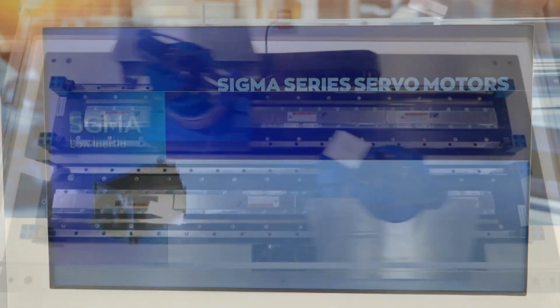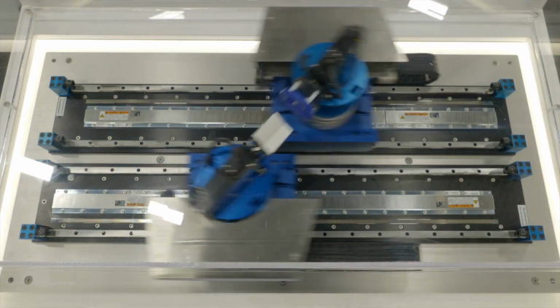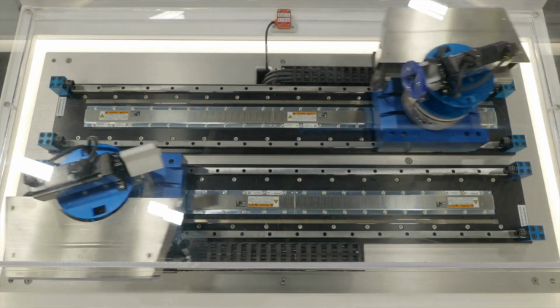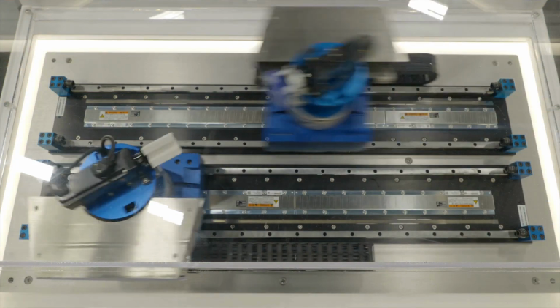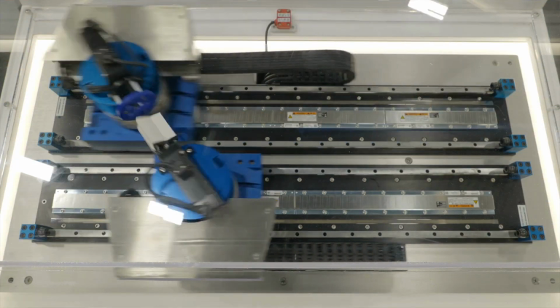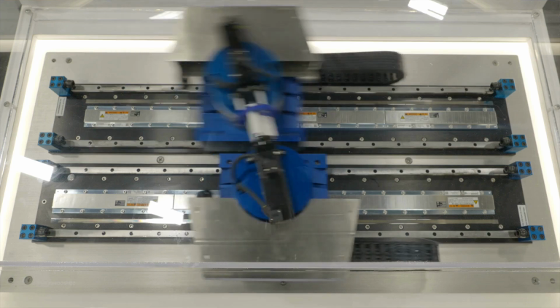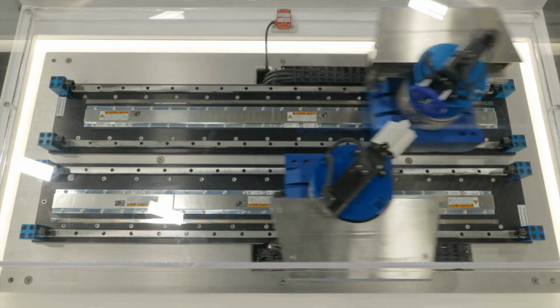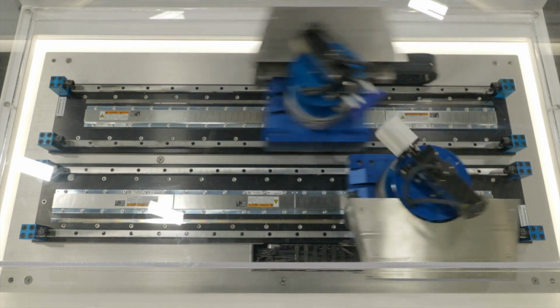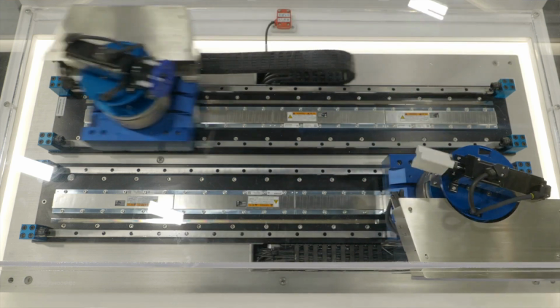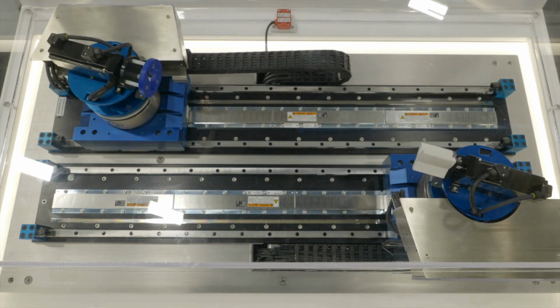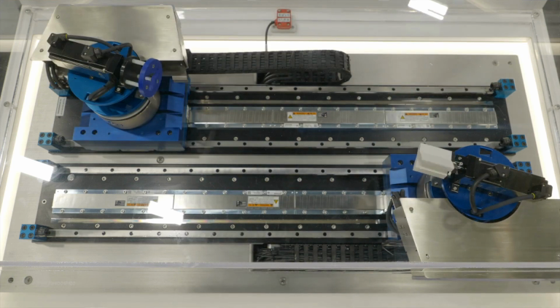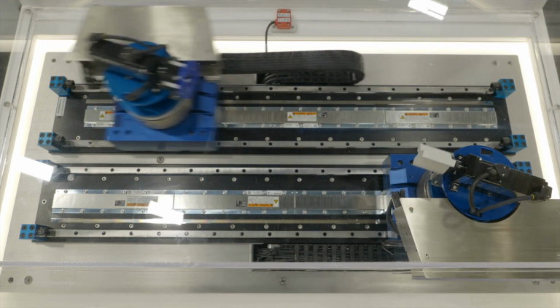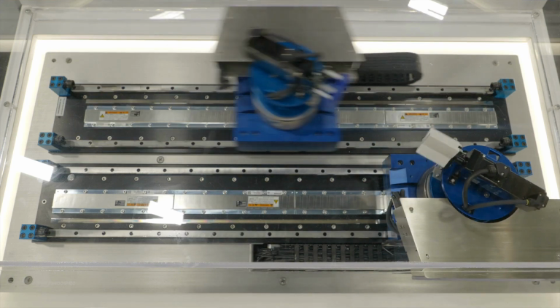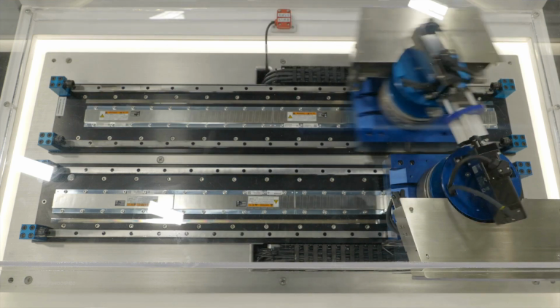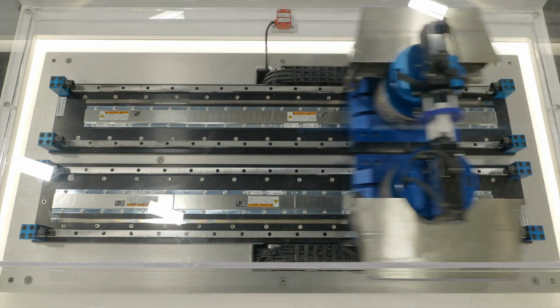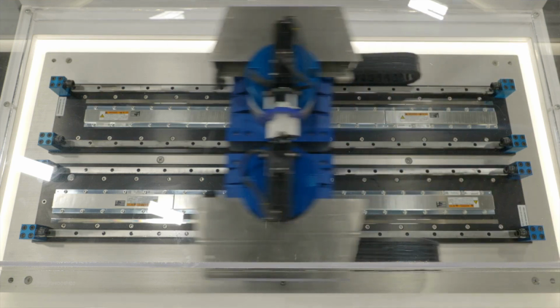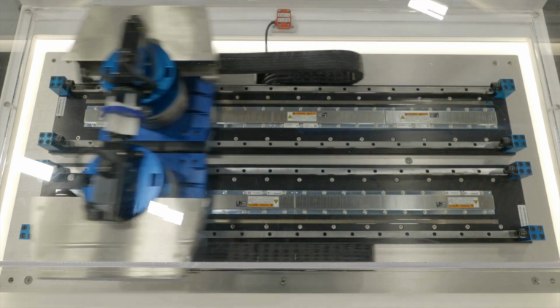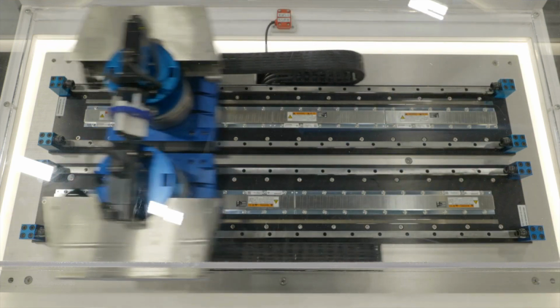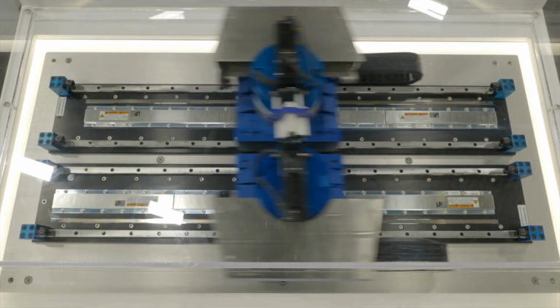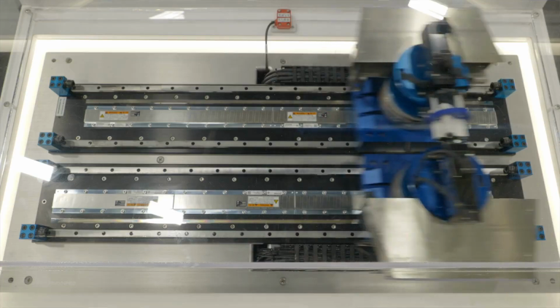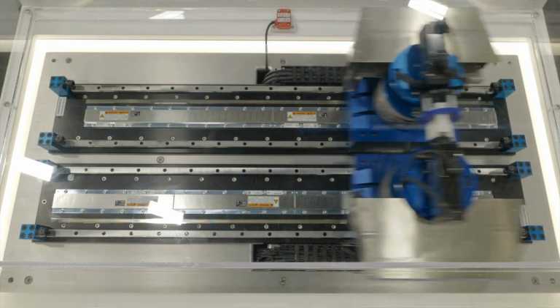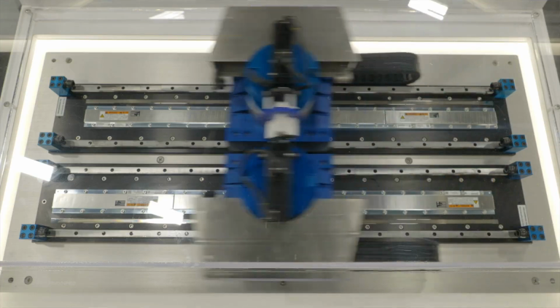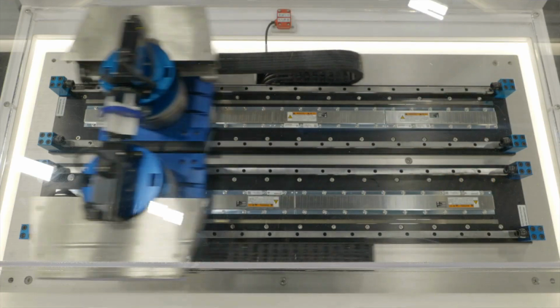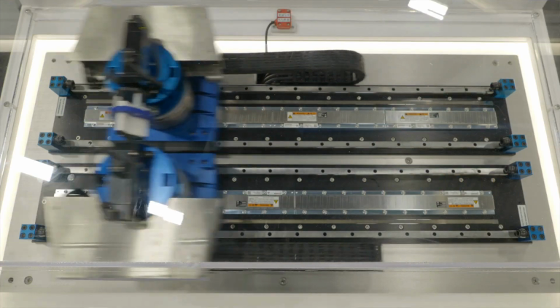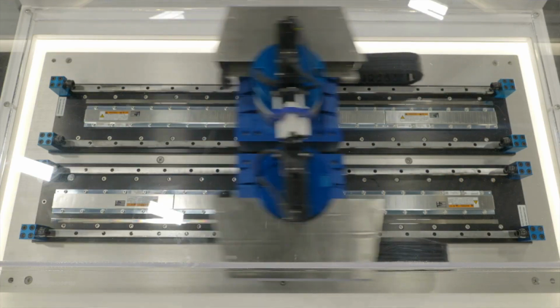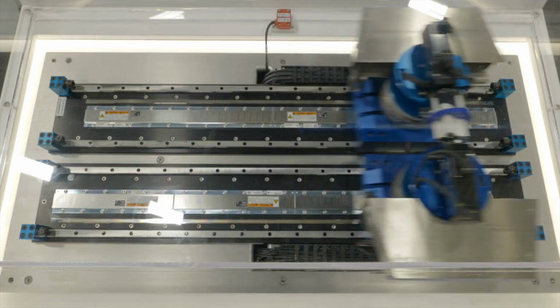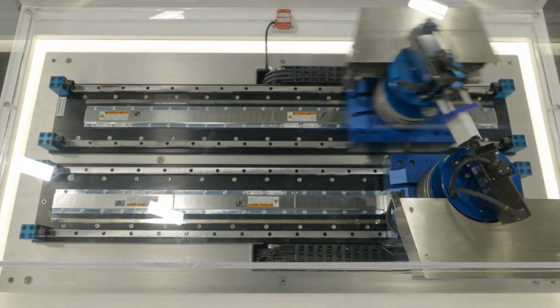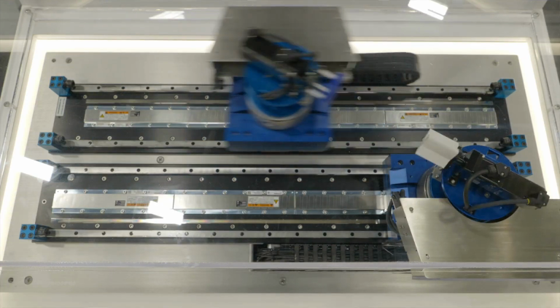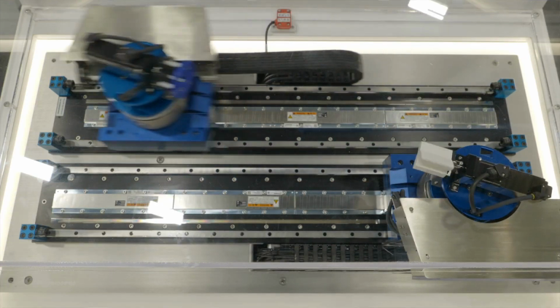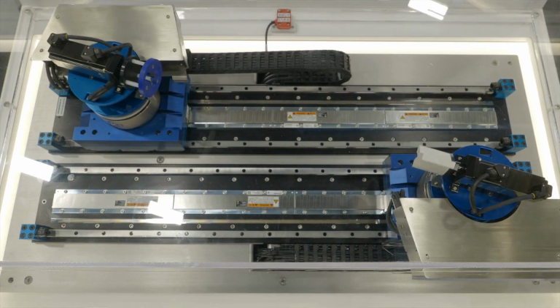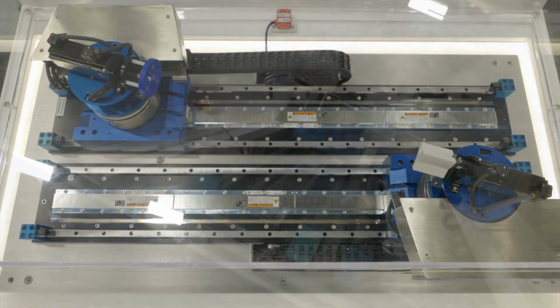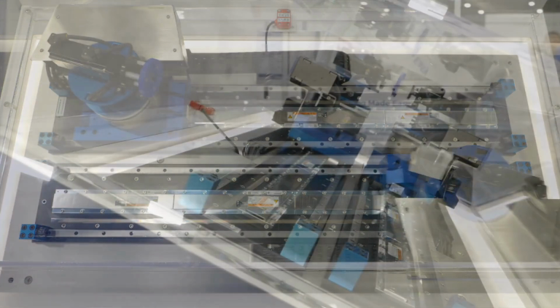You'll then find our direct drive motors, which eliminate backlash, provide a stiff mechanical system for dynamic applications, and are offered with either an iron core or coreless design.